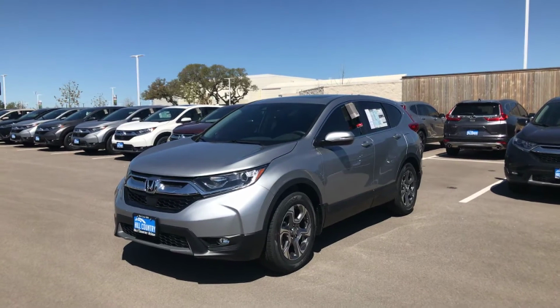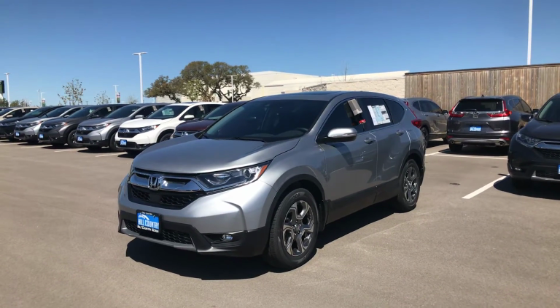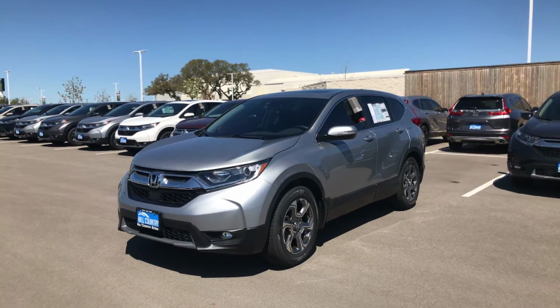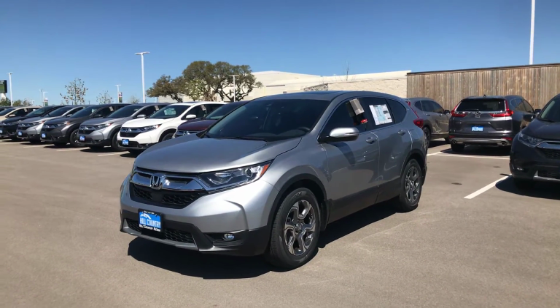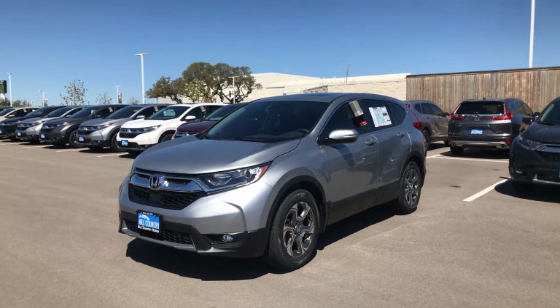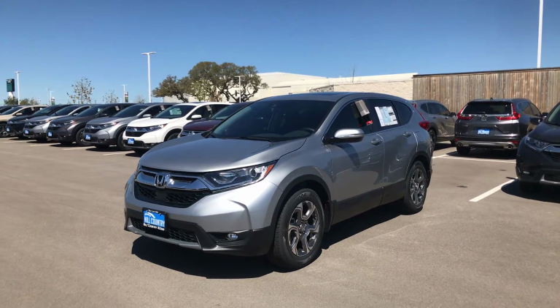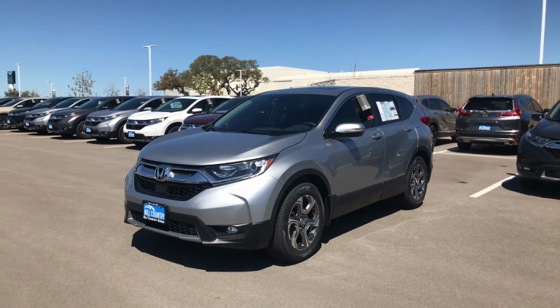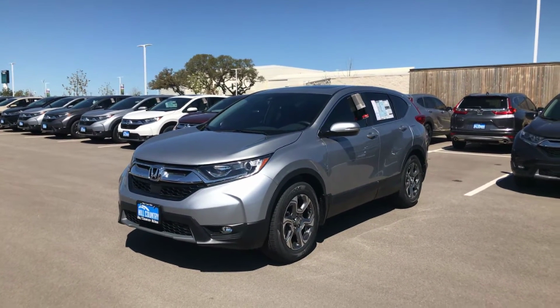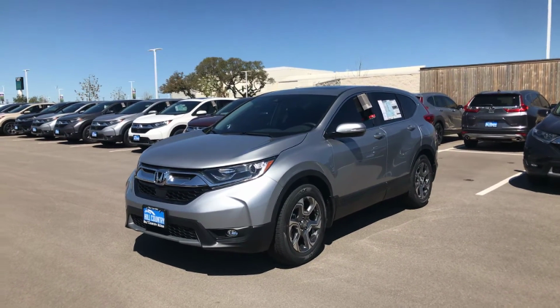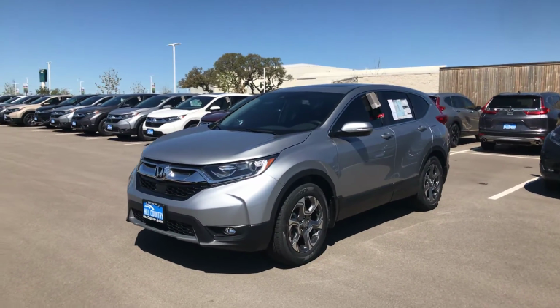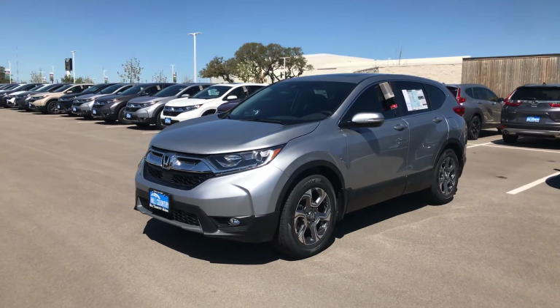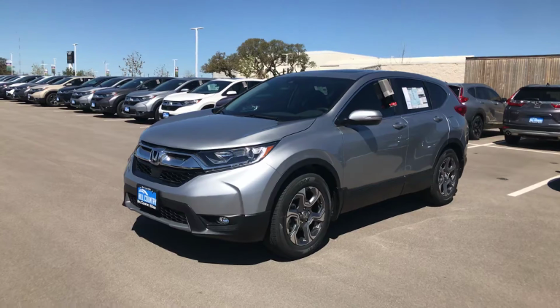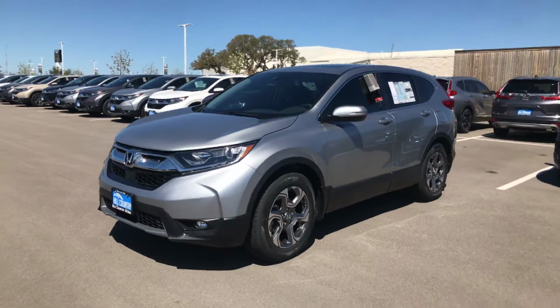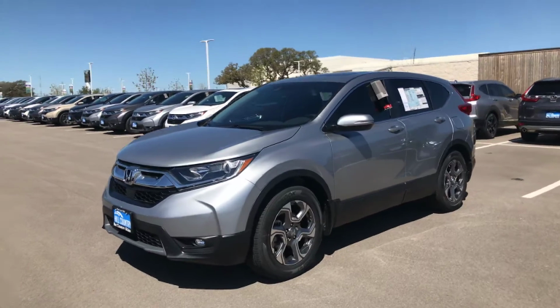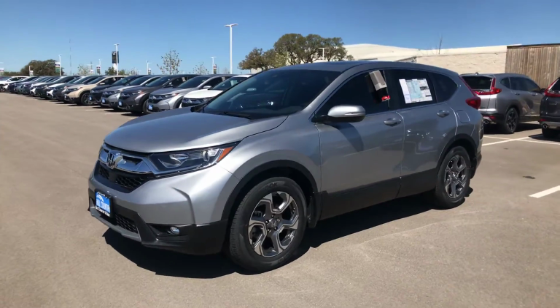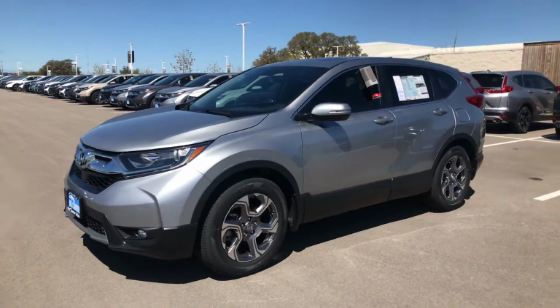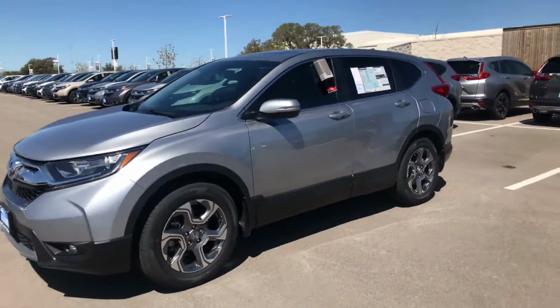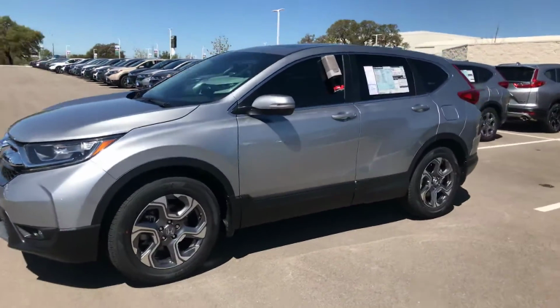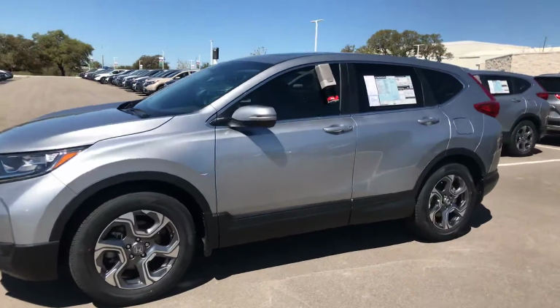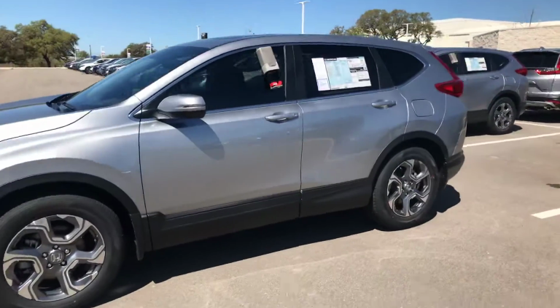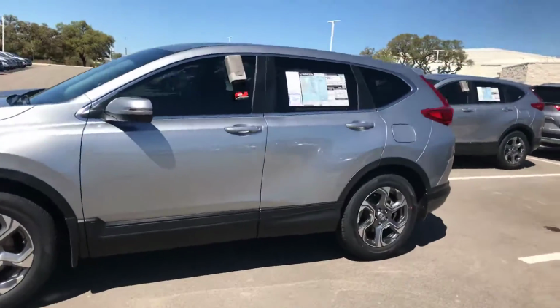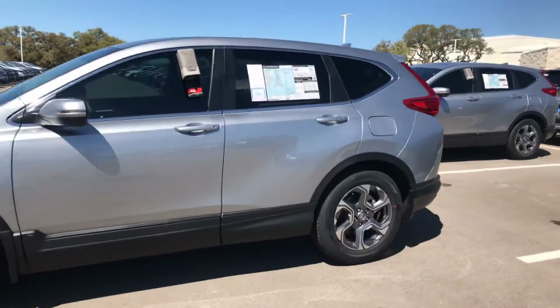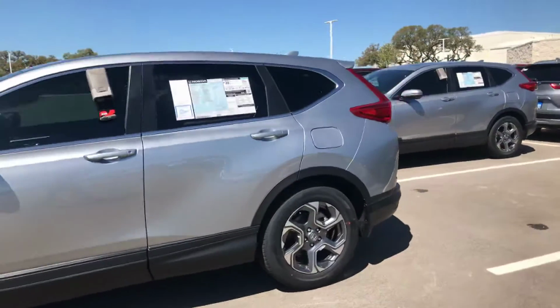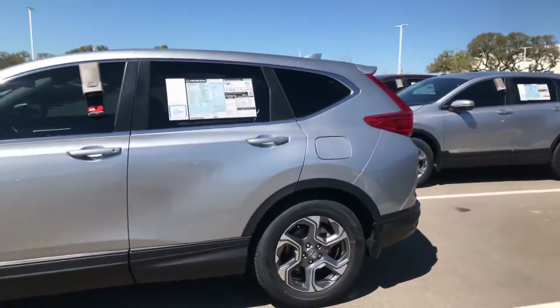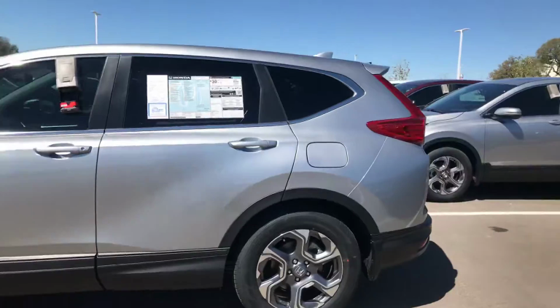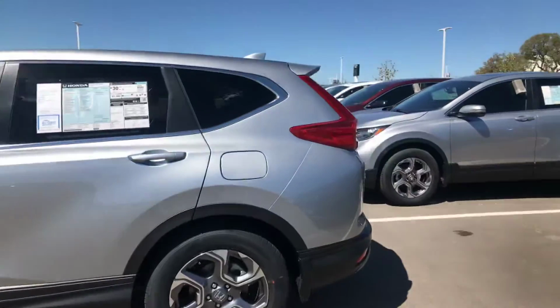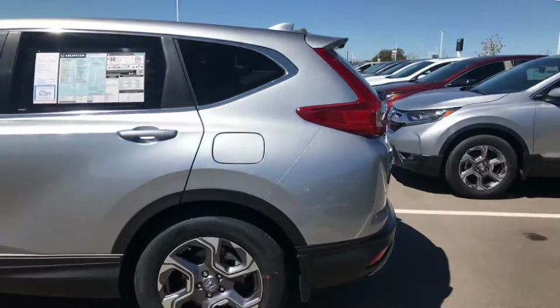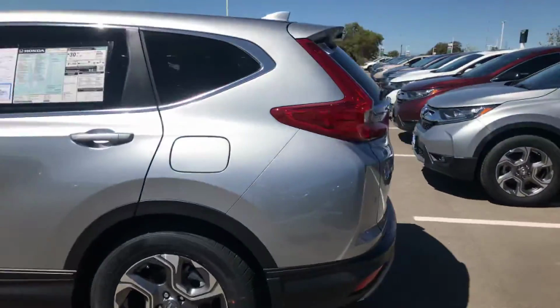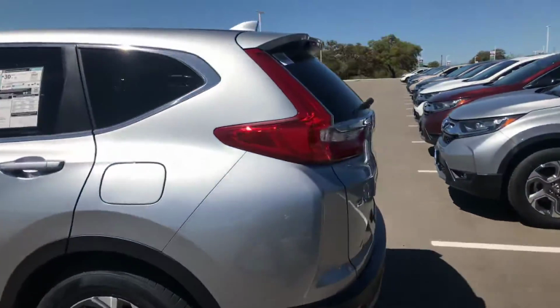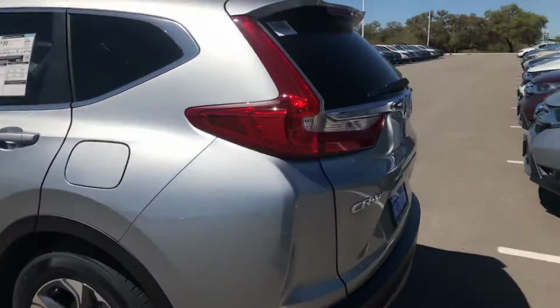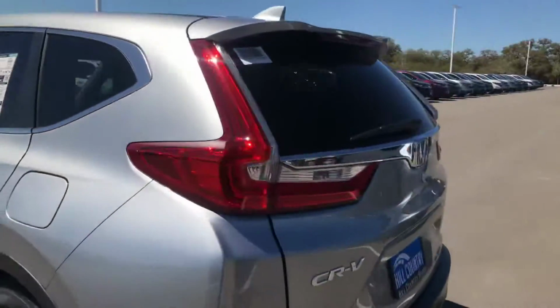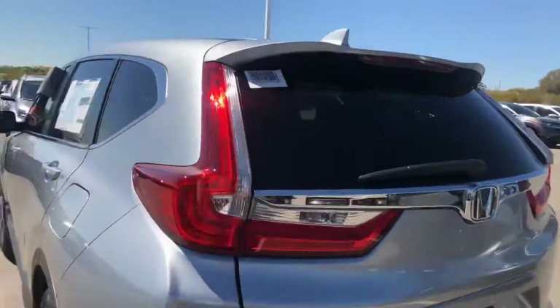Hi Parthaserathy, this is Devin Roel at Hill Country Honda. This here is the 2019 Honda CR-V that you inquired about. Let me take you on a quick walk around — very nice vehicle.